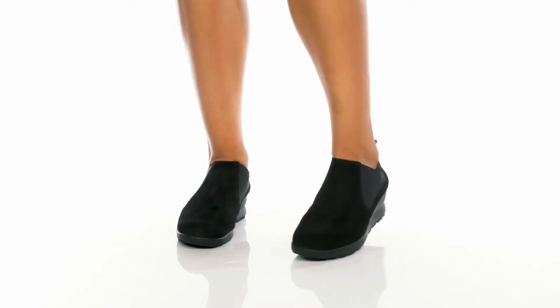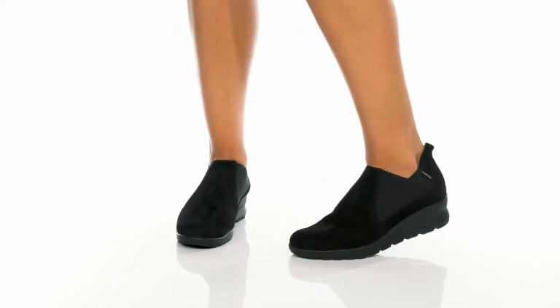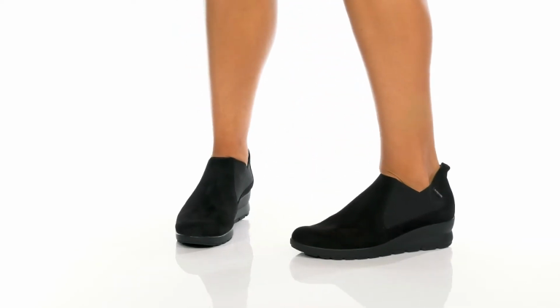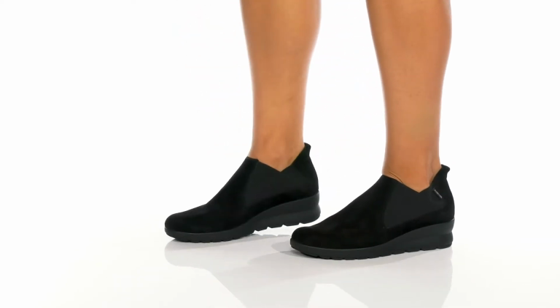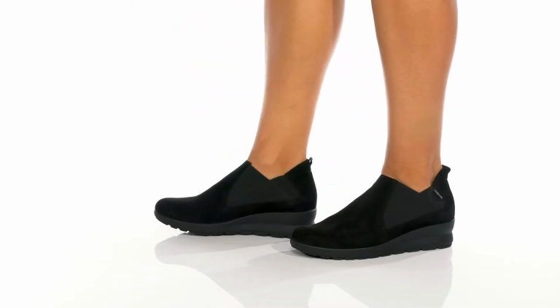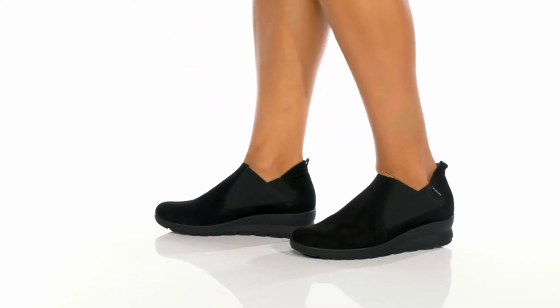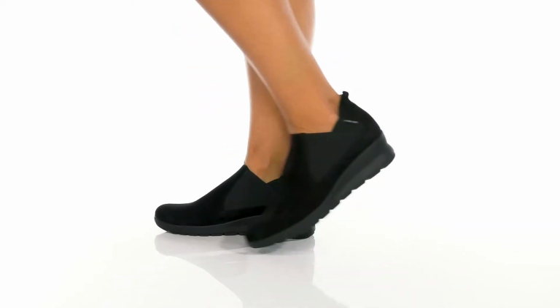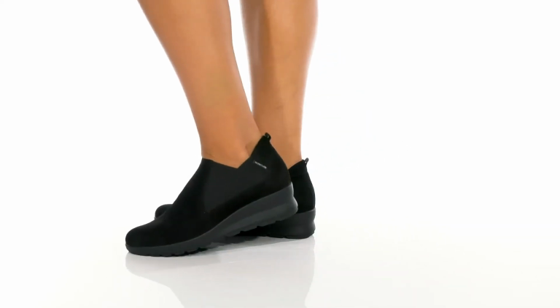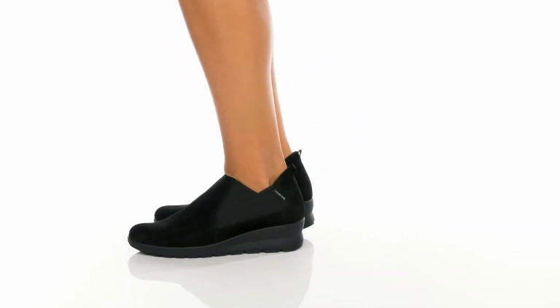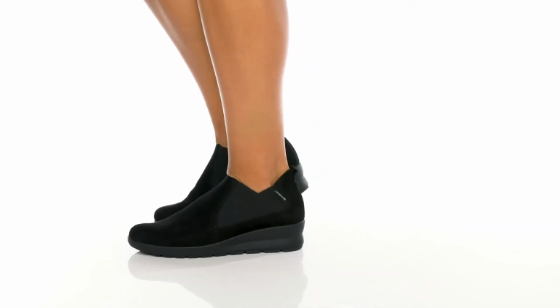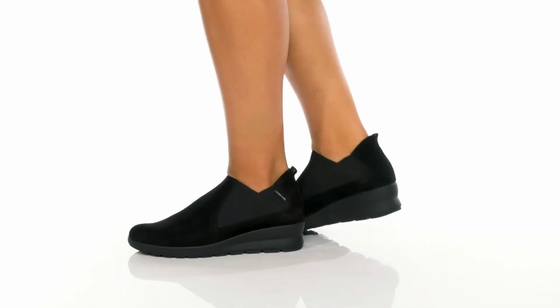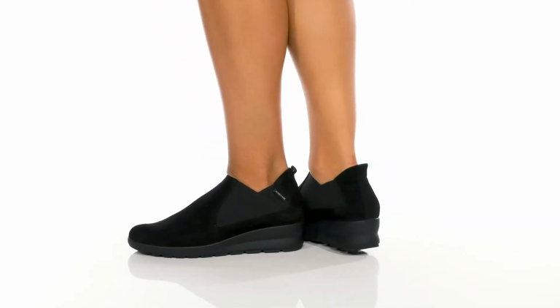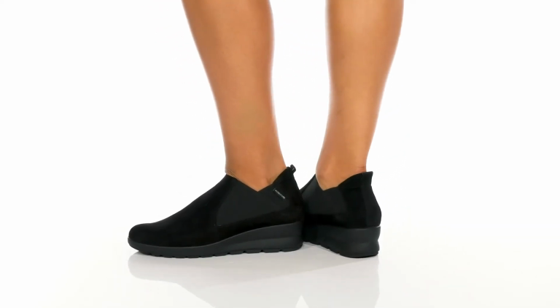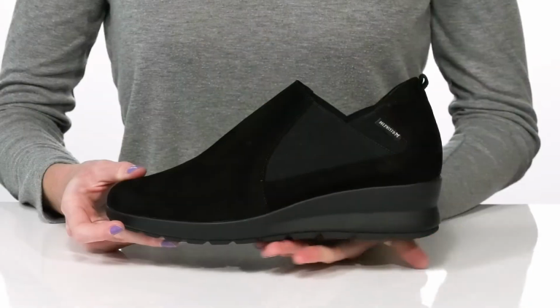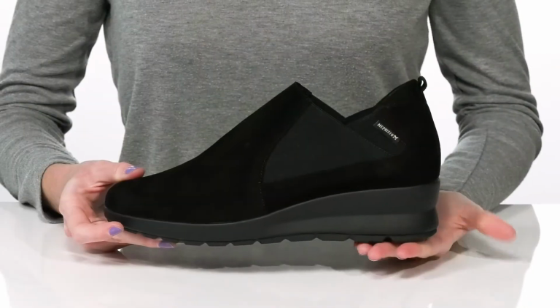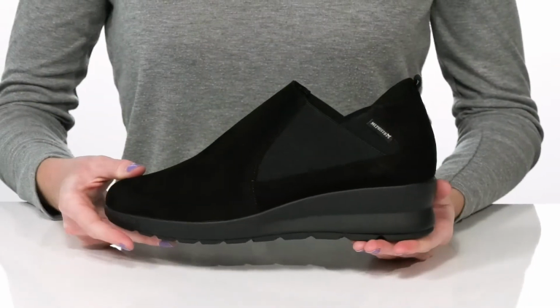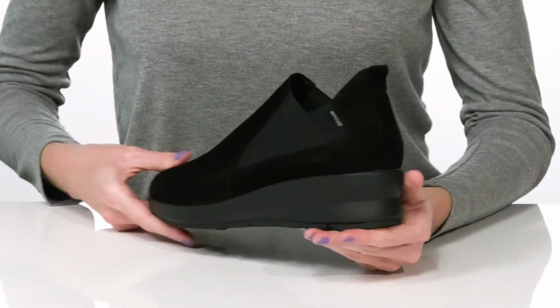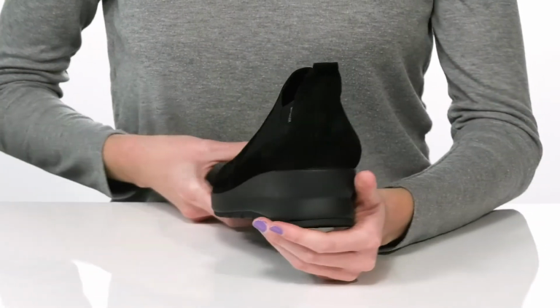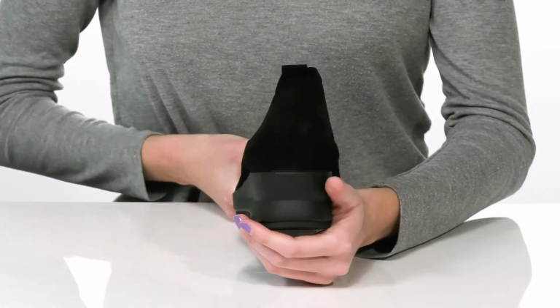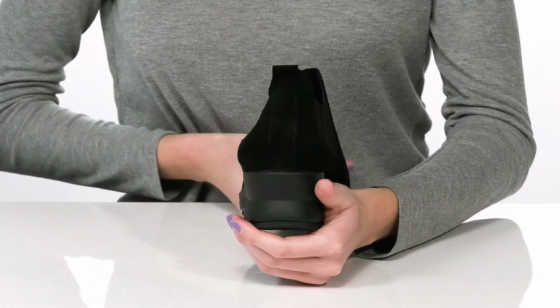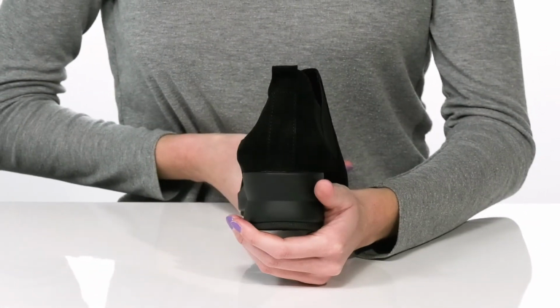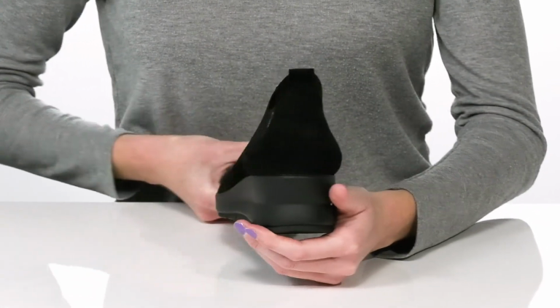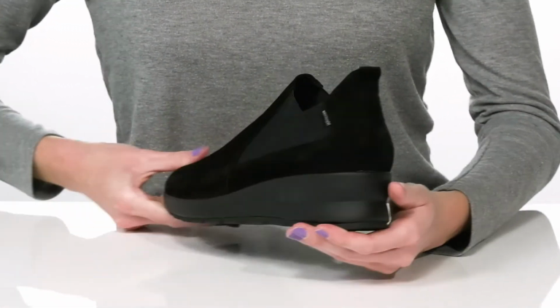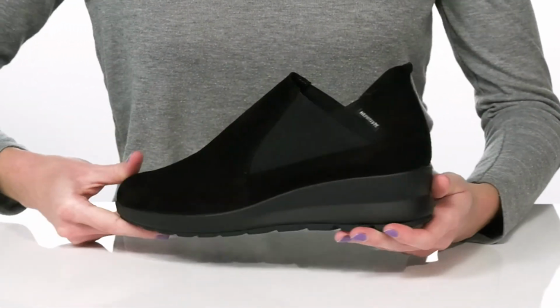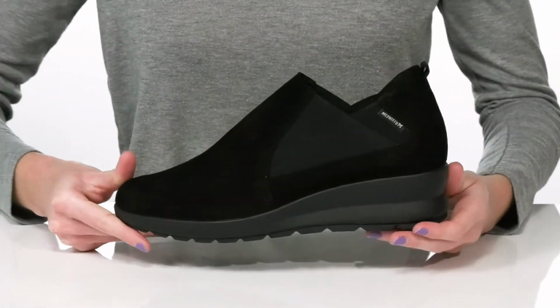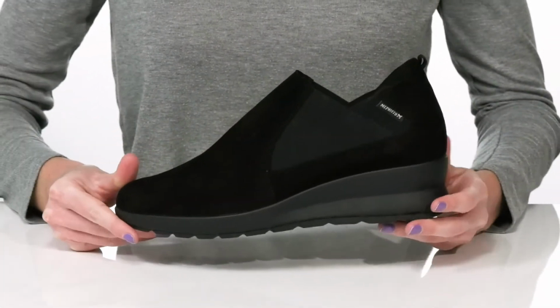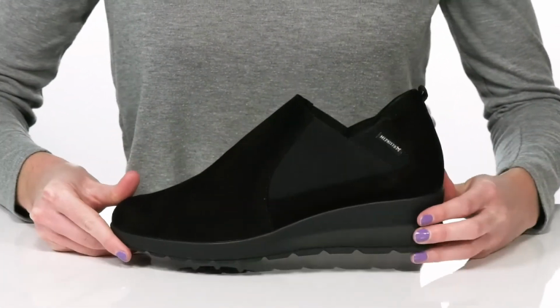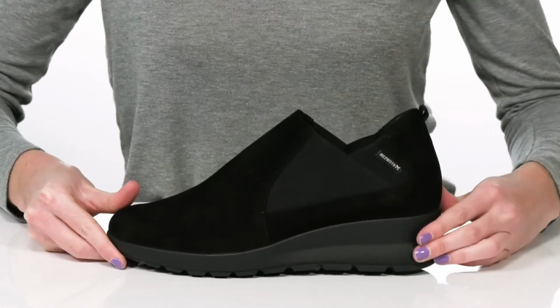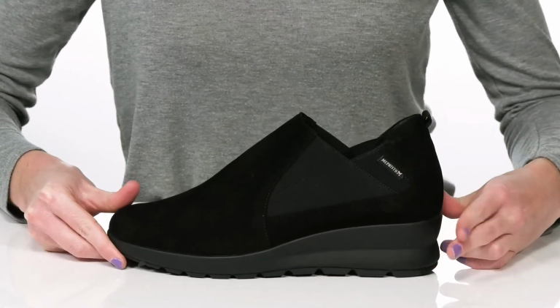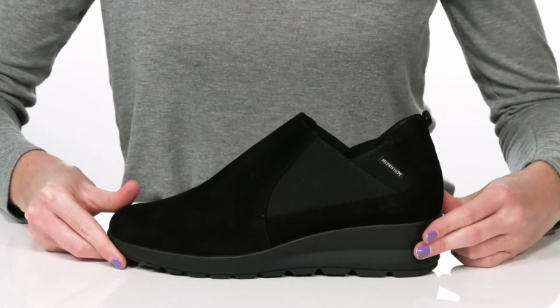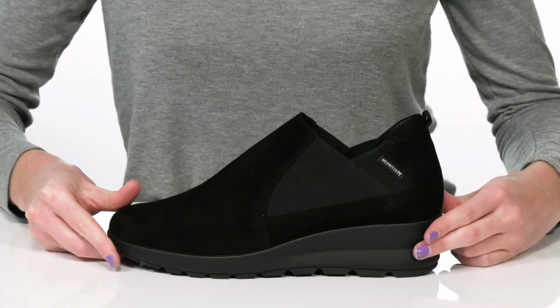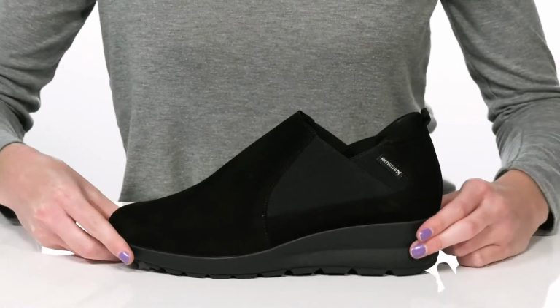This supportive style from Mephisto is a great shoe for the fall. The wedge heel will give you about an inch boost in height, and they have the soft air technology built in for shock absorption.